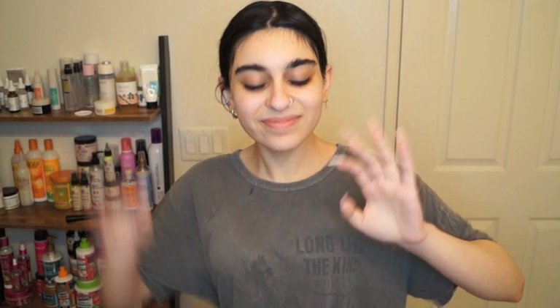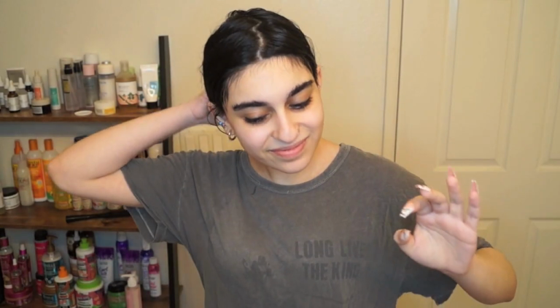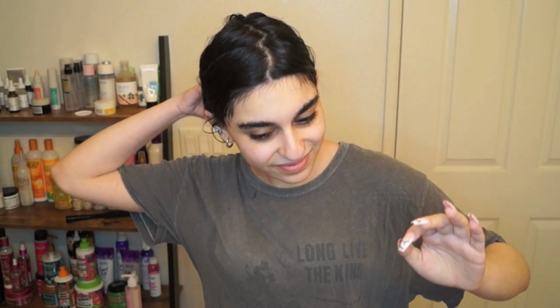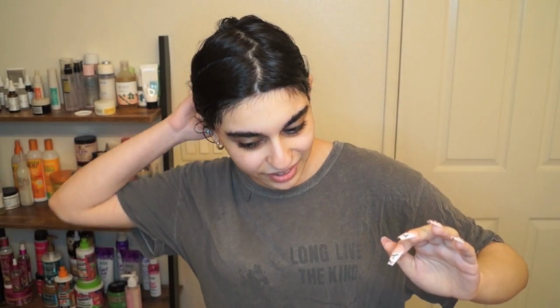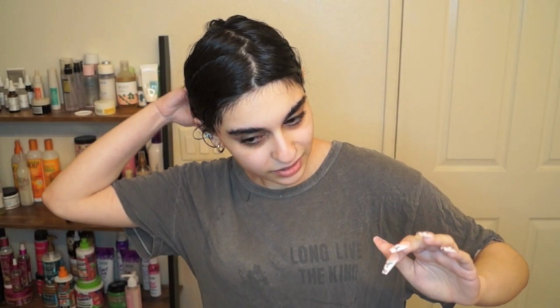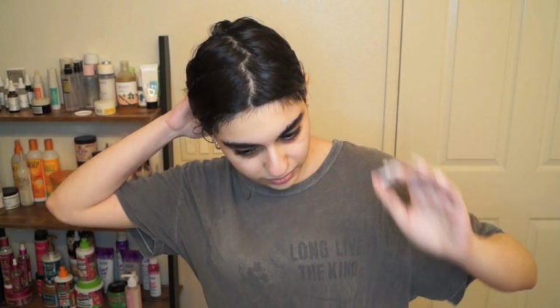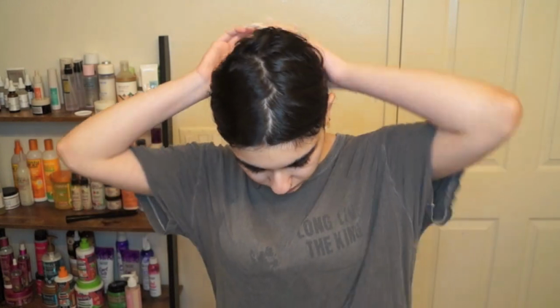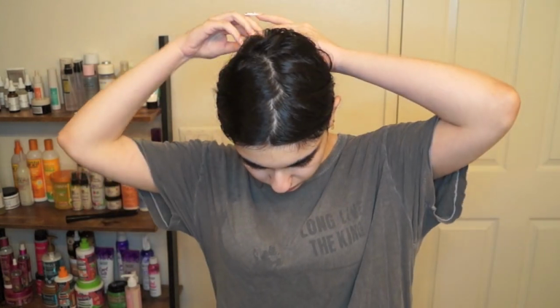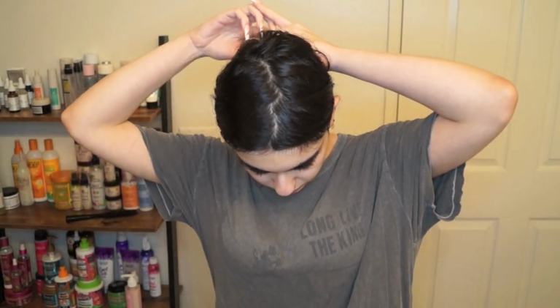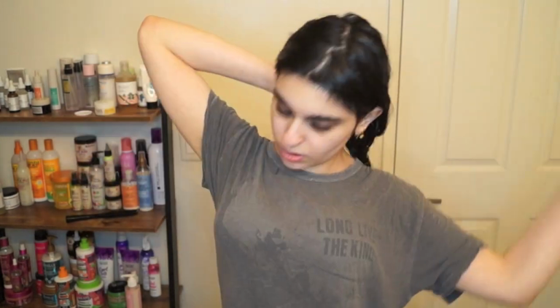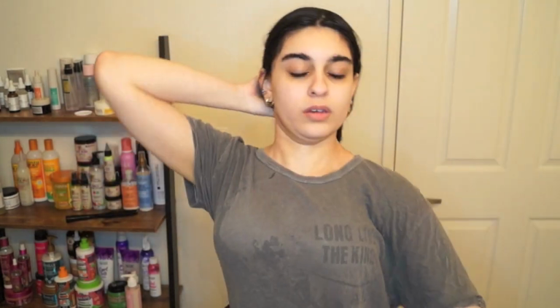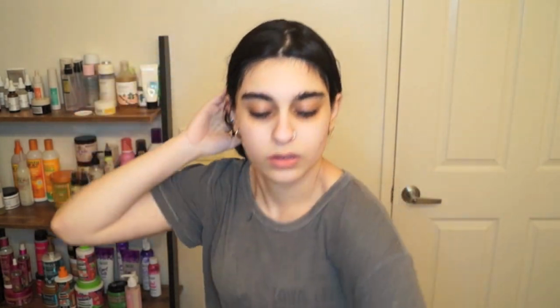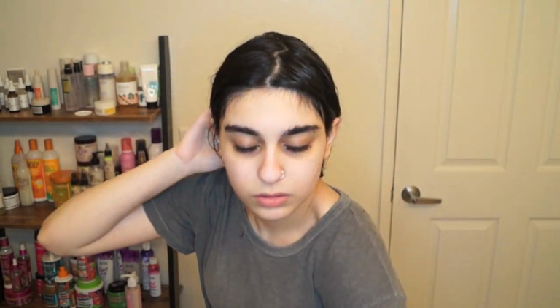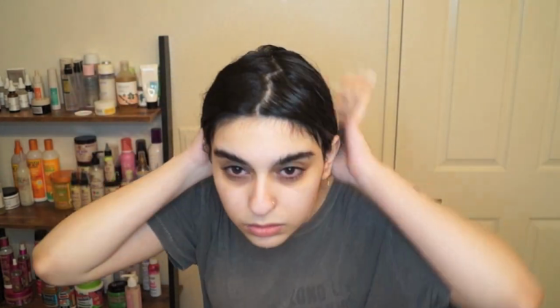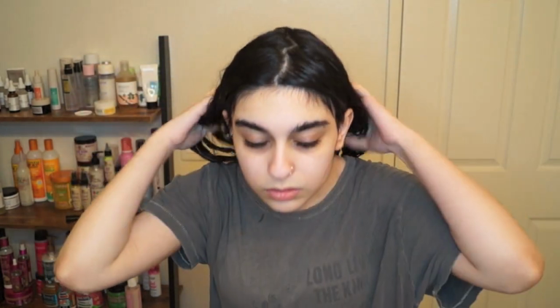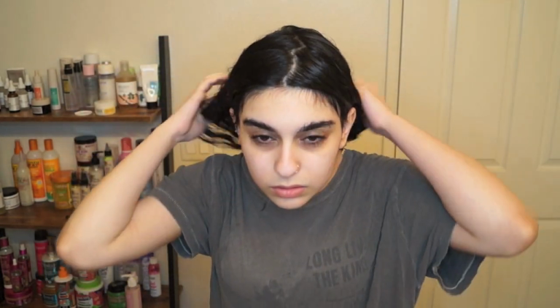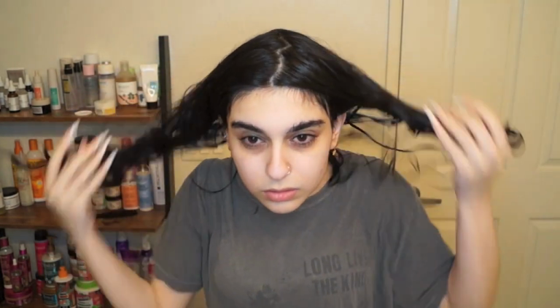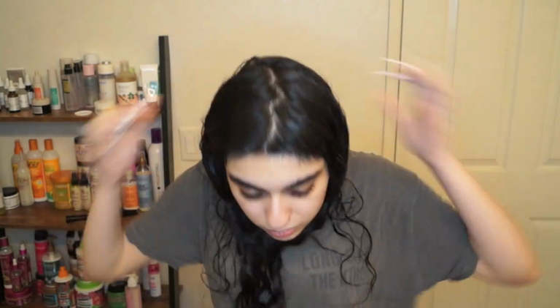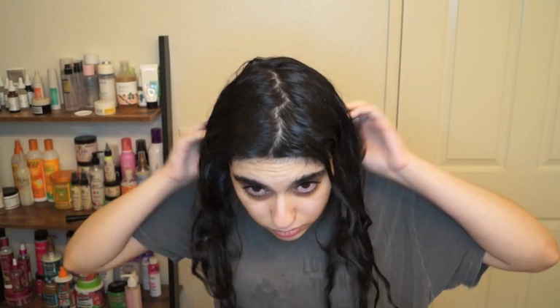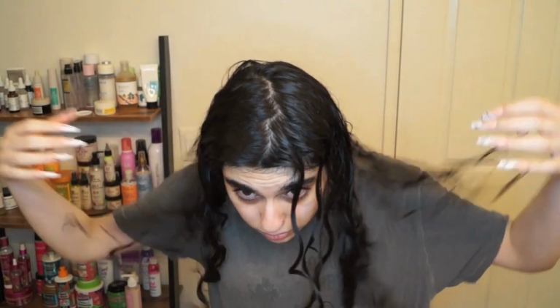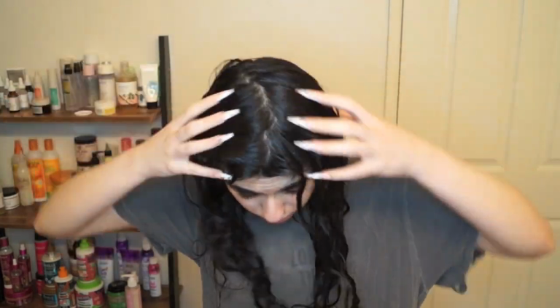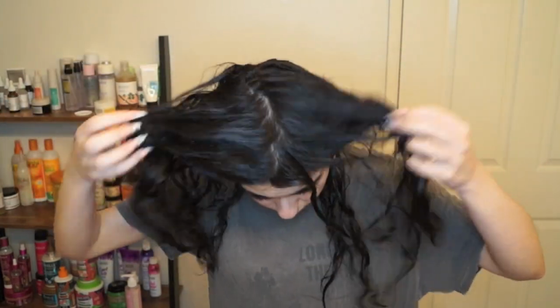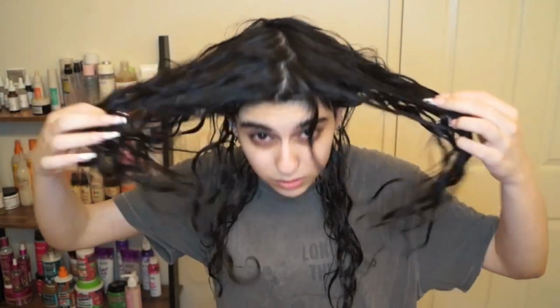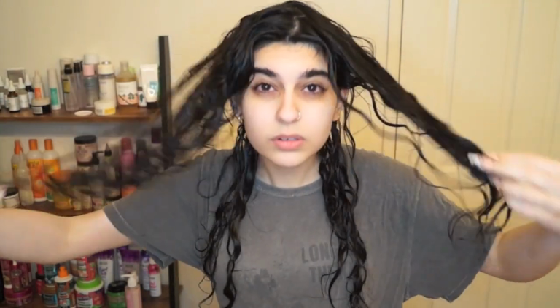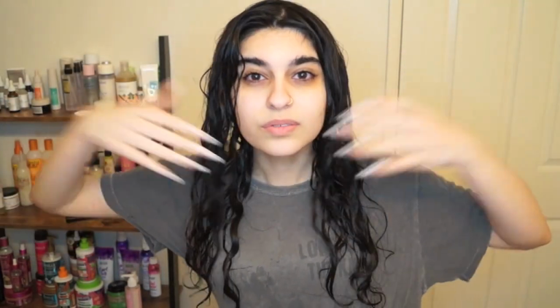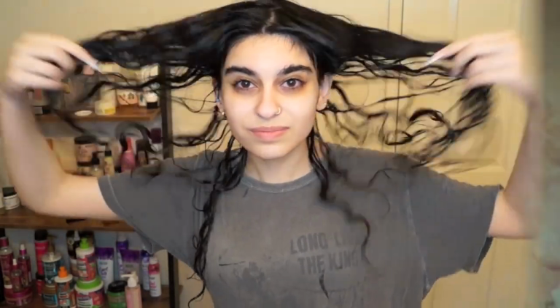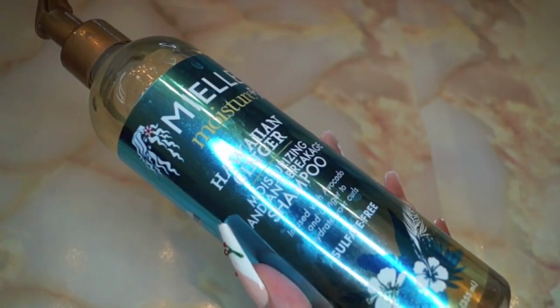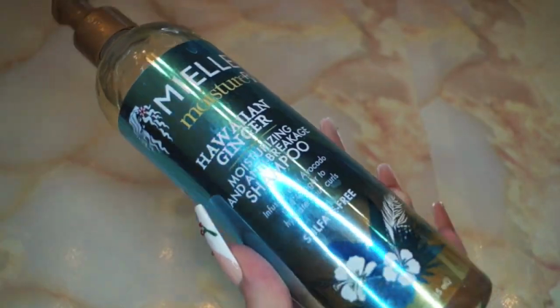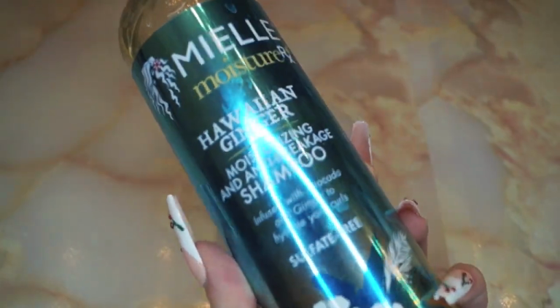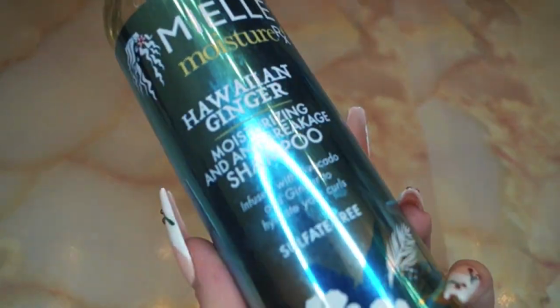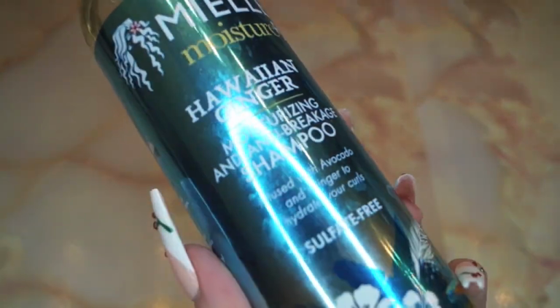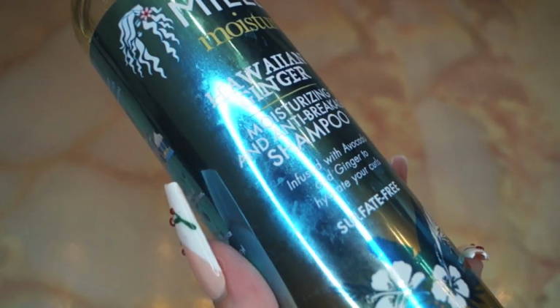Hey everyone and welcome to a new video! Today we're doing a really exciting video where you guys on my Instagram chose my styling and wash routine.